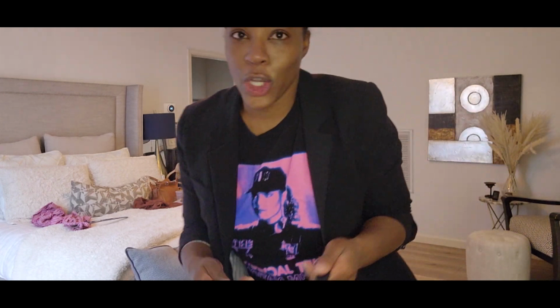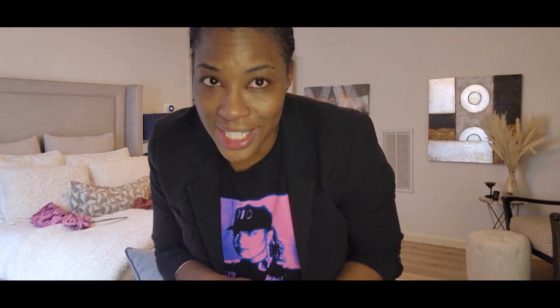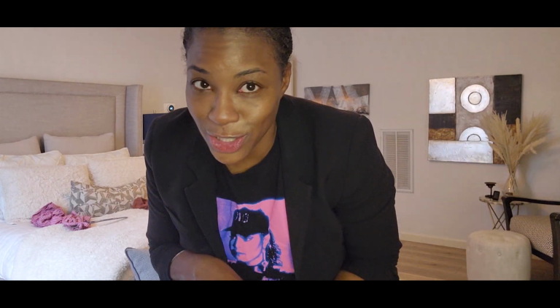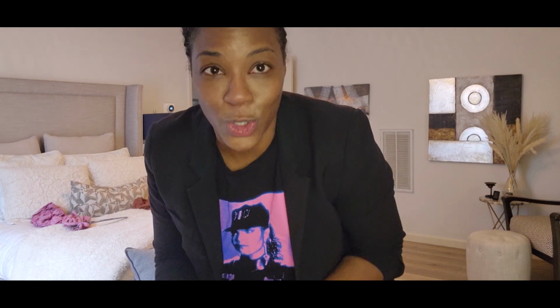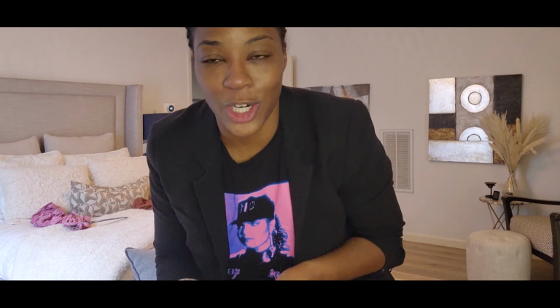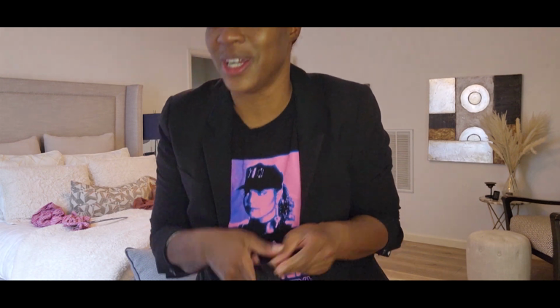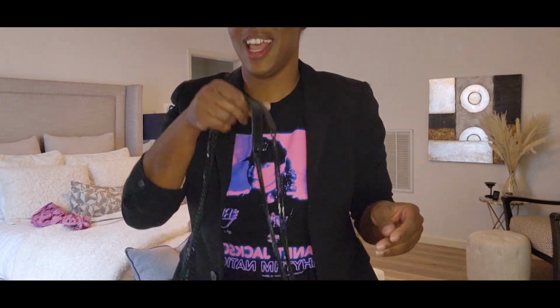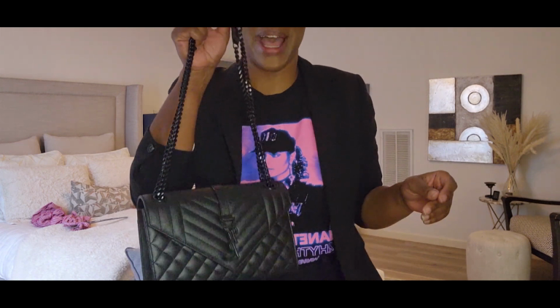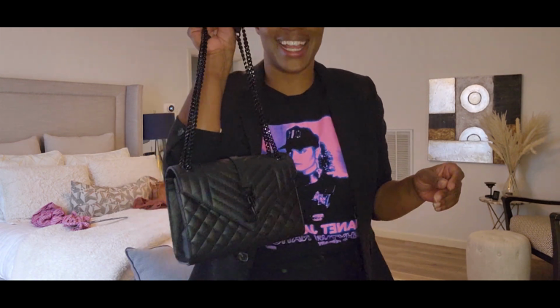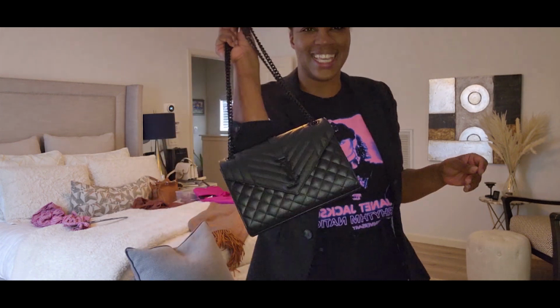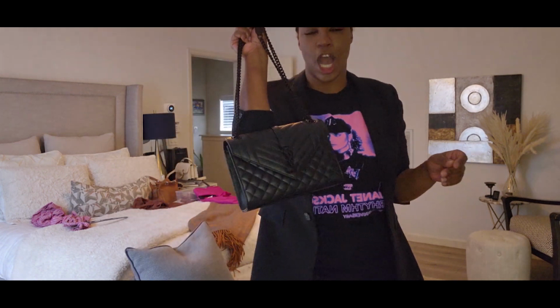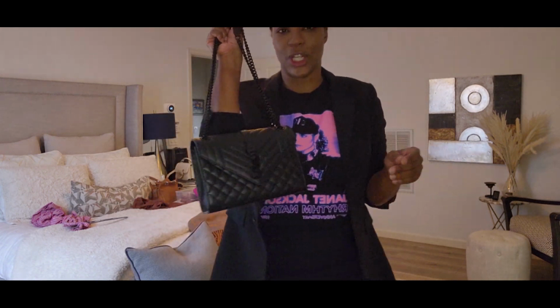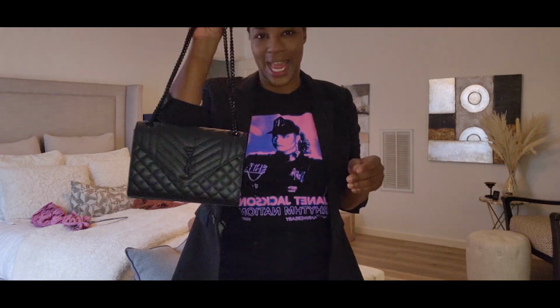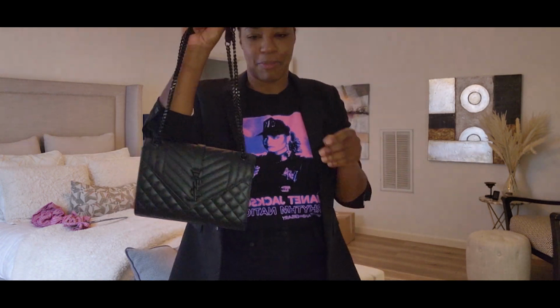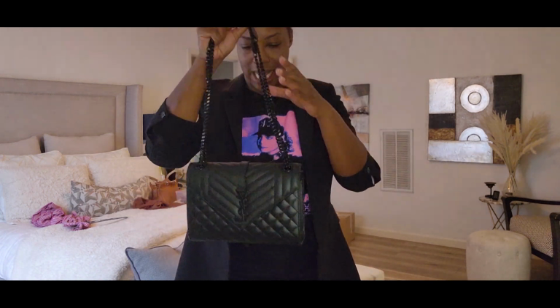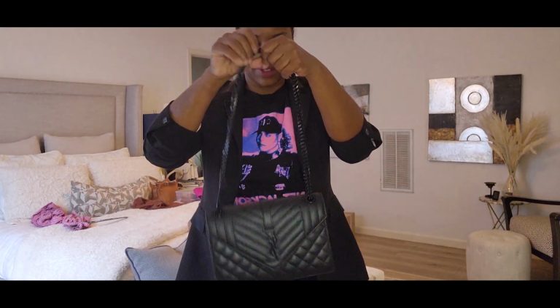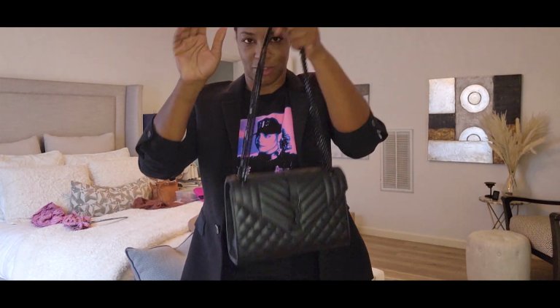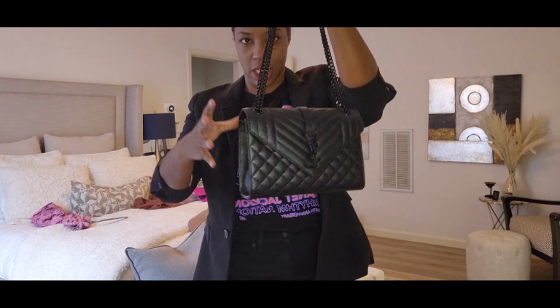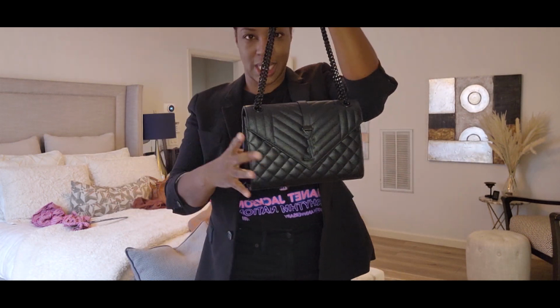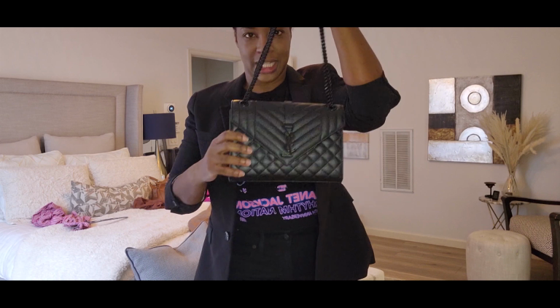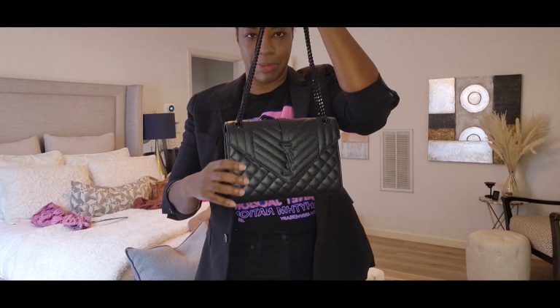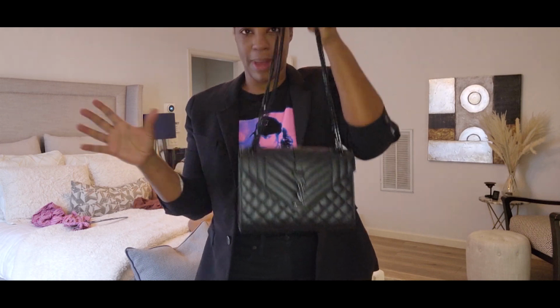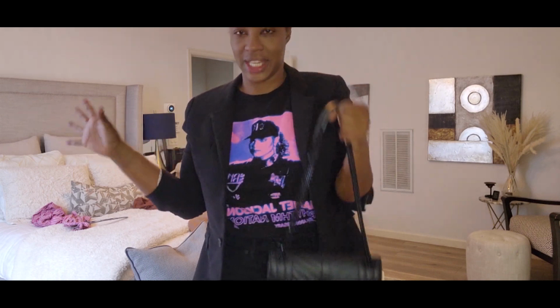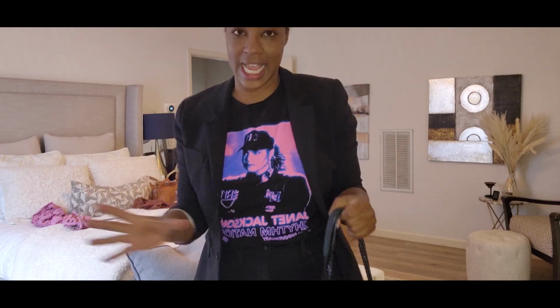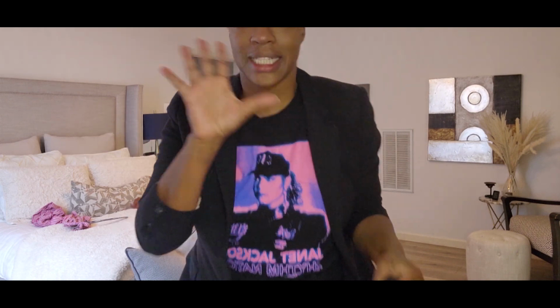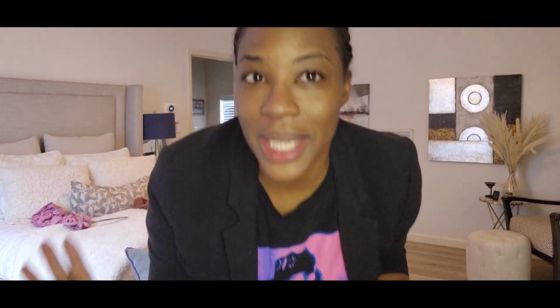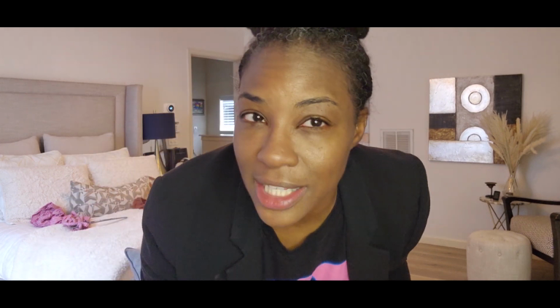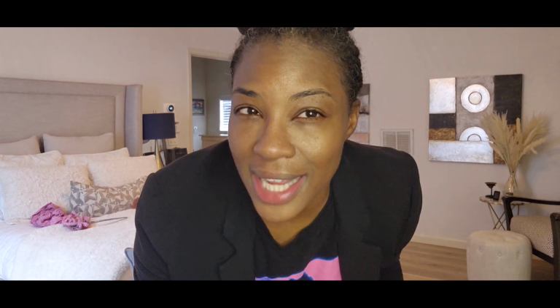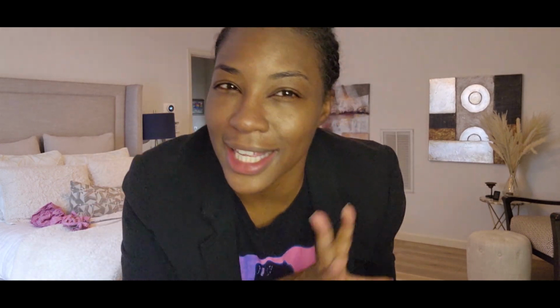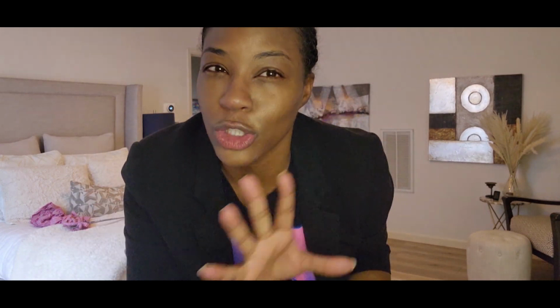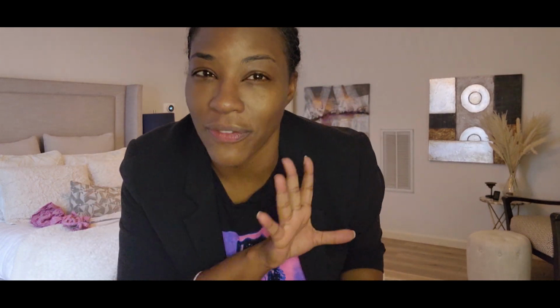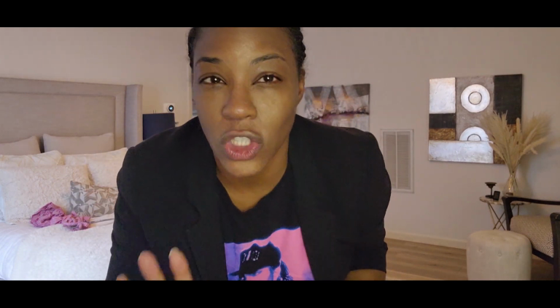My quintessential cool girl bag — the envelope bag by Yves Saint Laurent — is going to be the bag of the day. Let me accessorize and then I'll show you my final look.